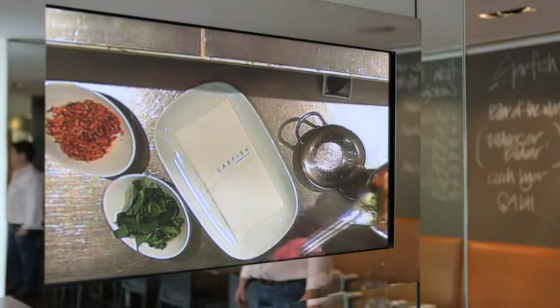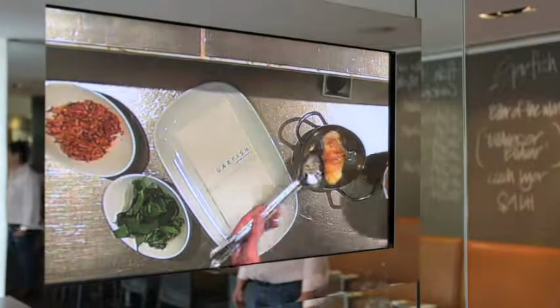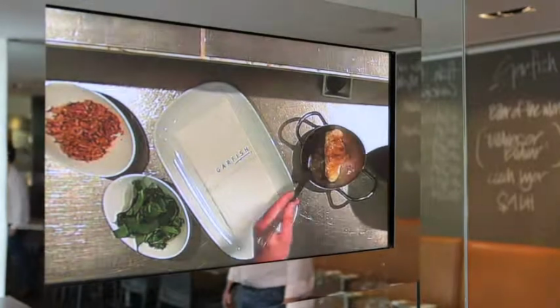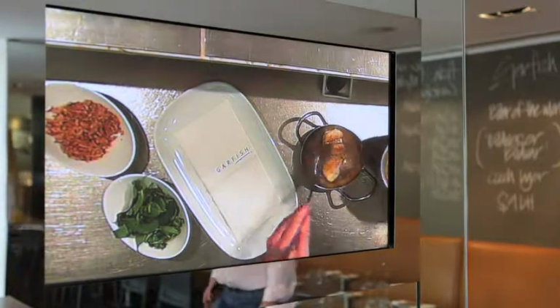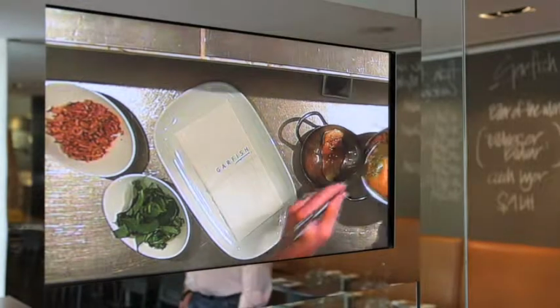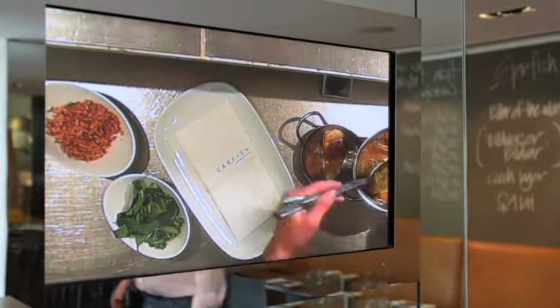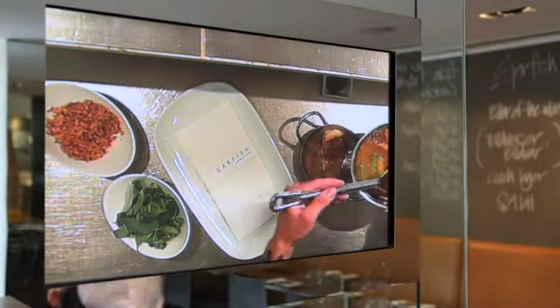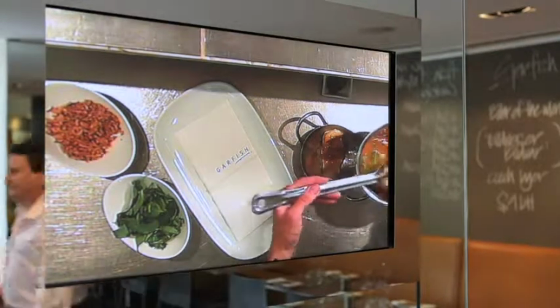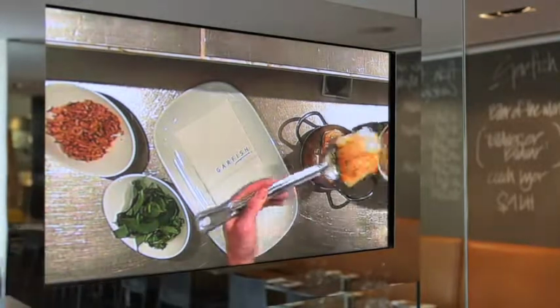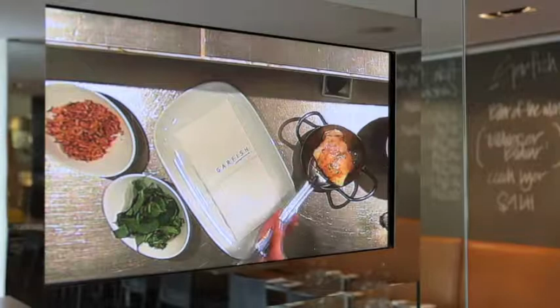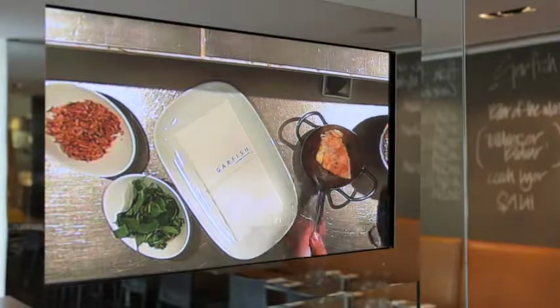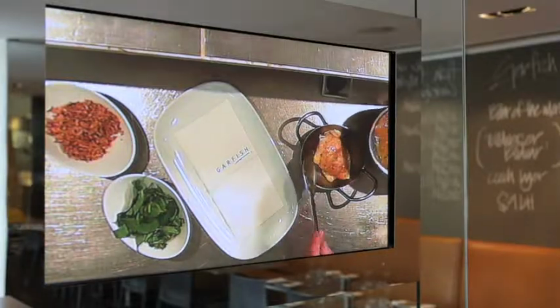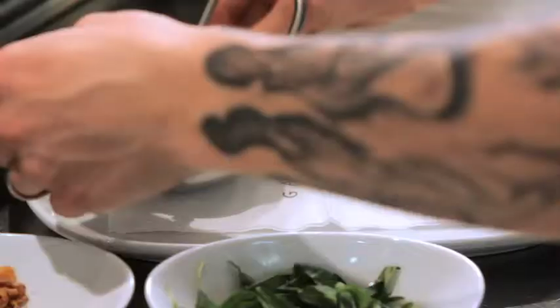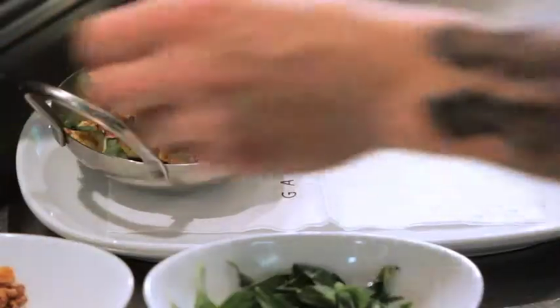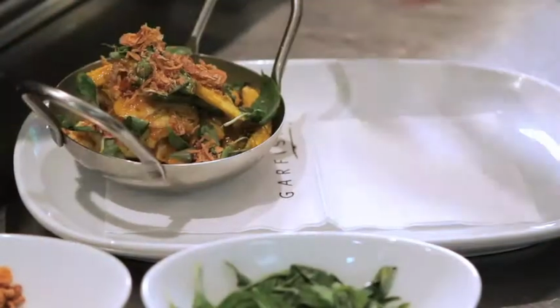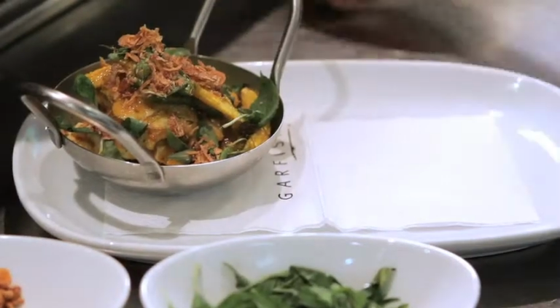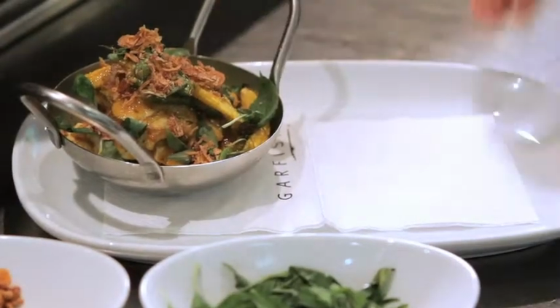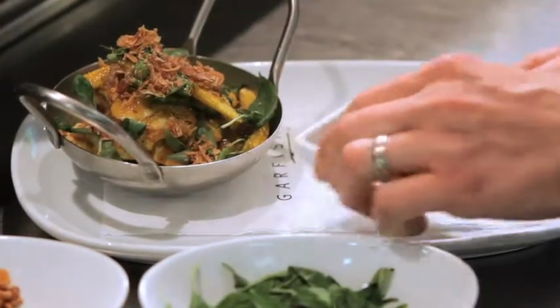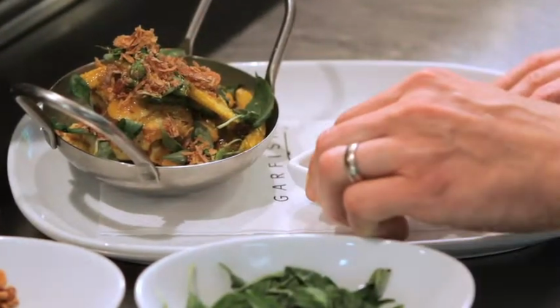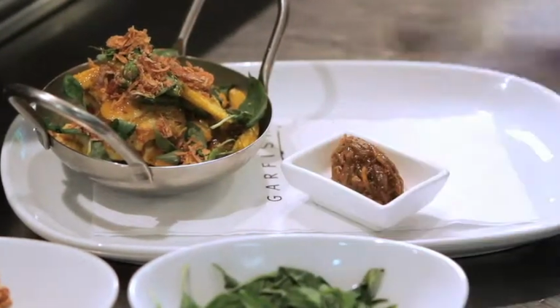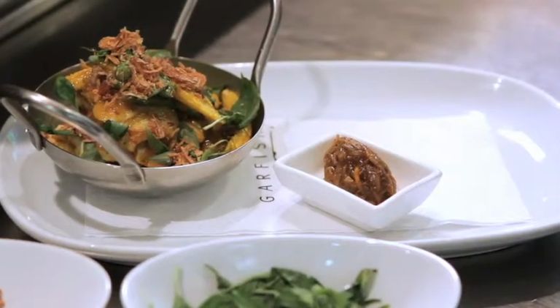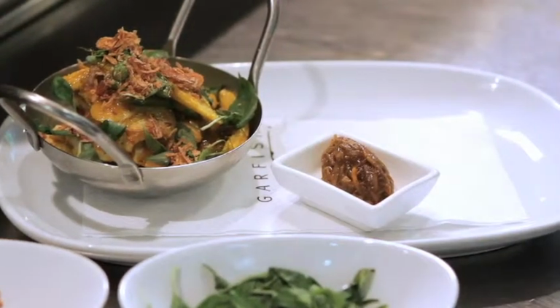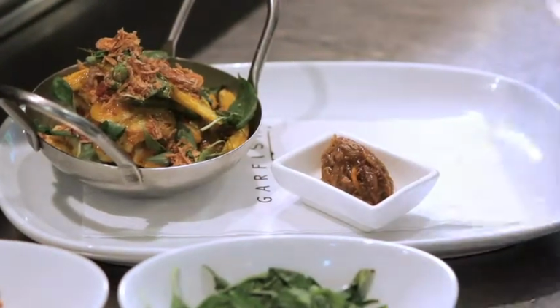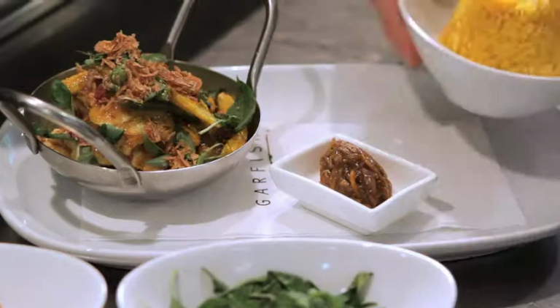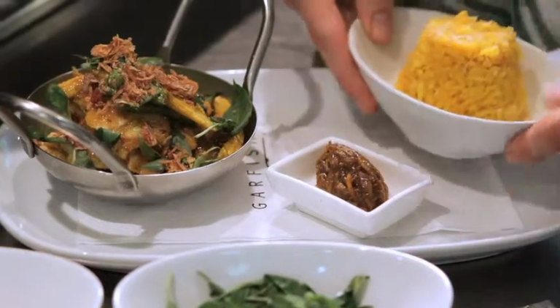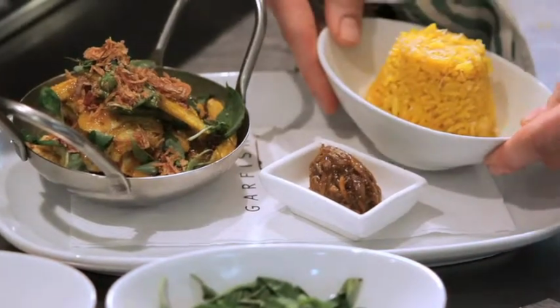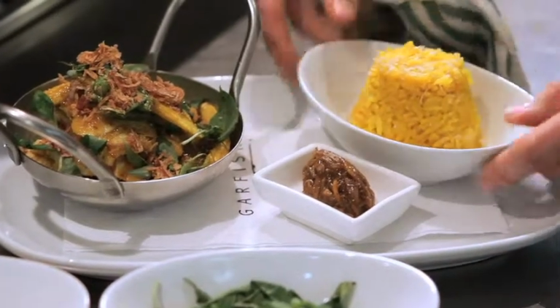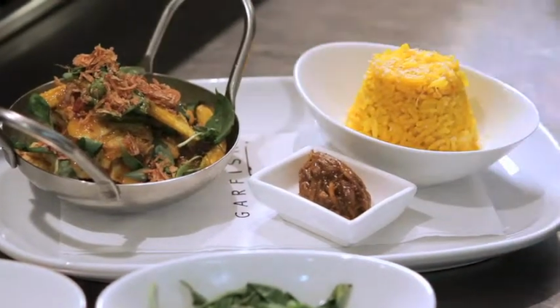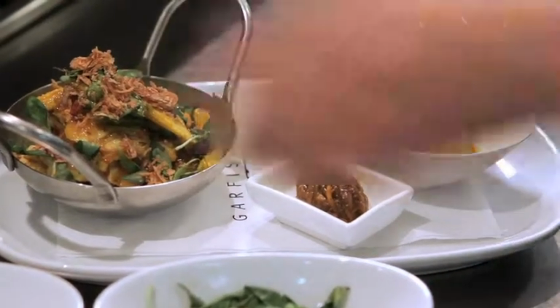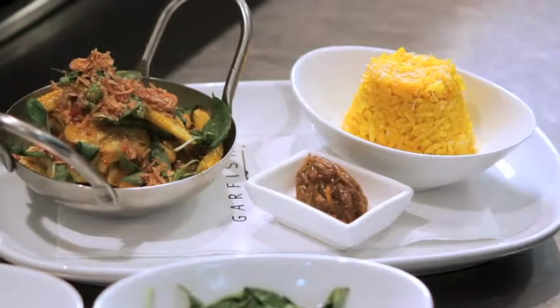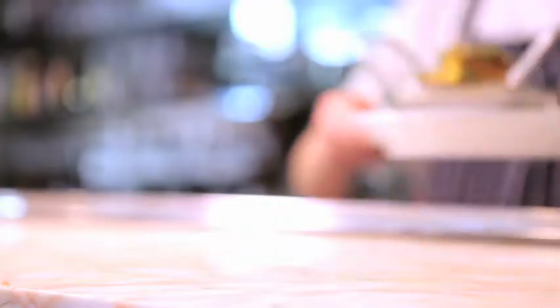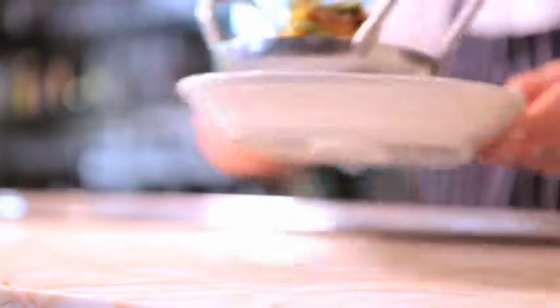We get onto the plating. For this dish we have a saffron coconut rice, and we also serve it with a ginger chutney. Thank you very much.